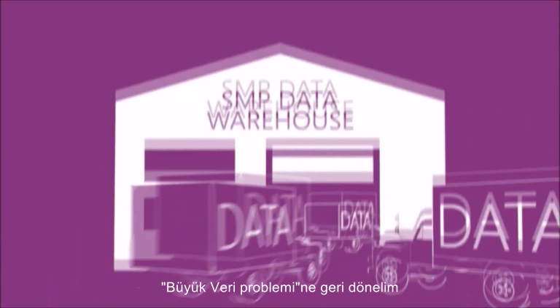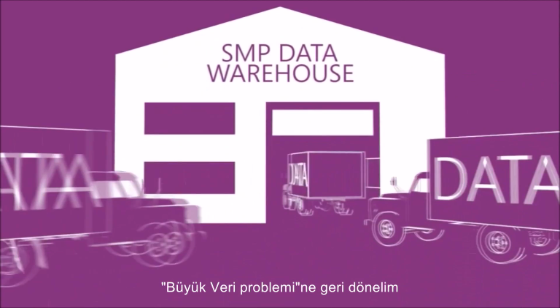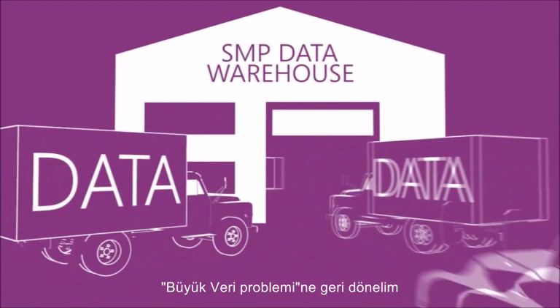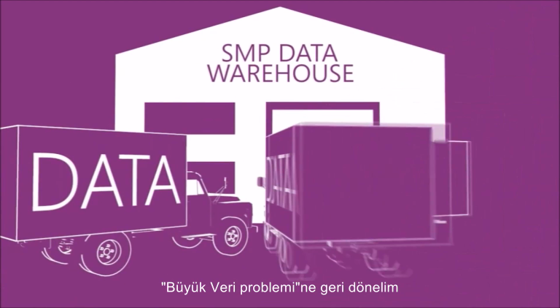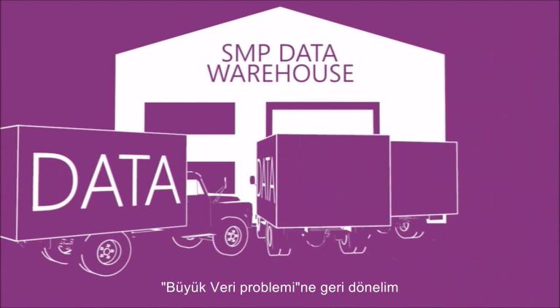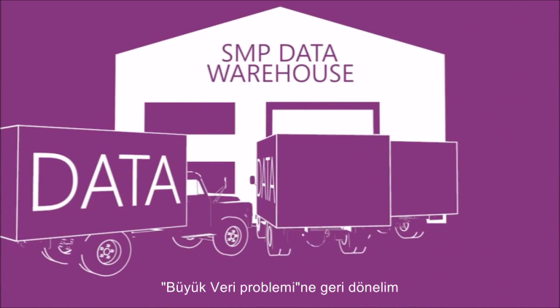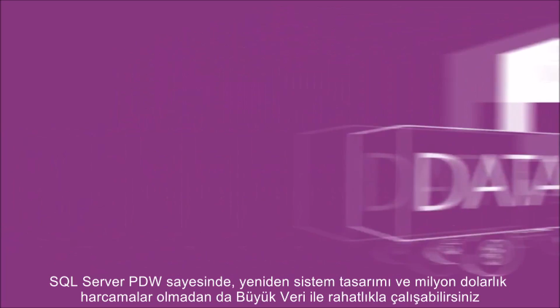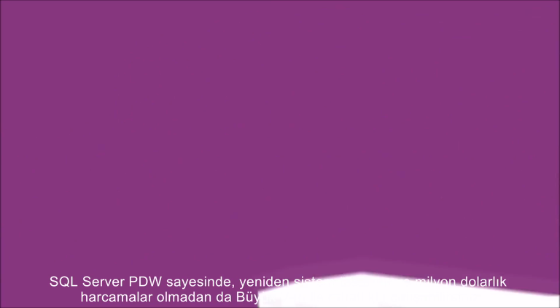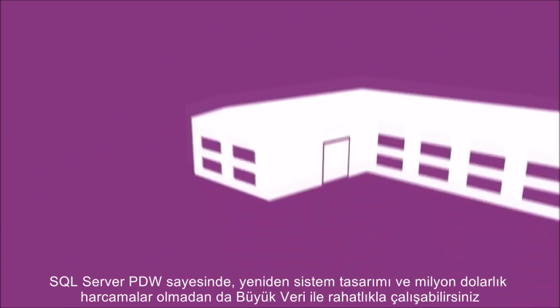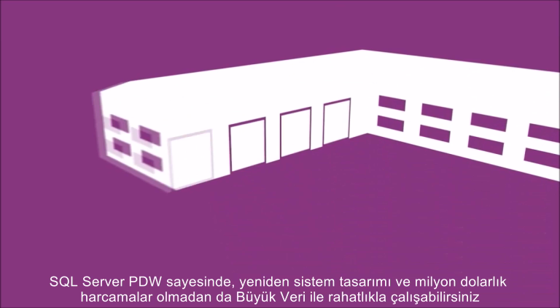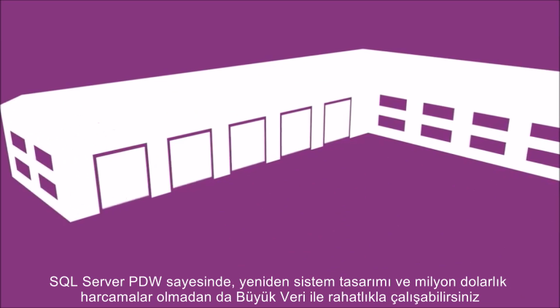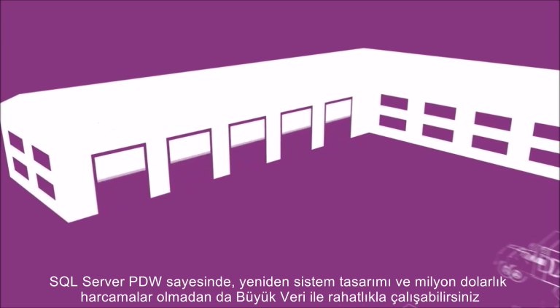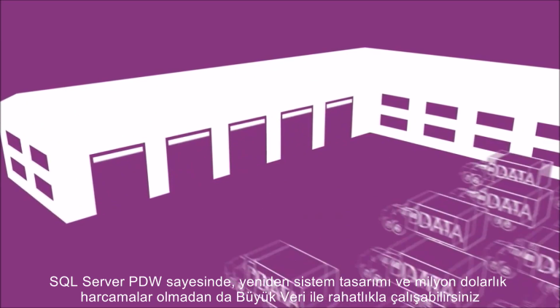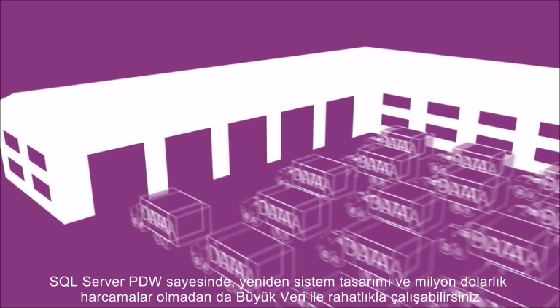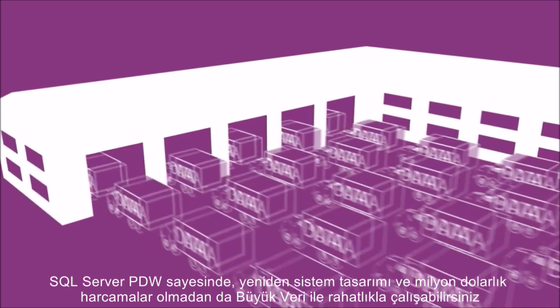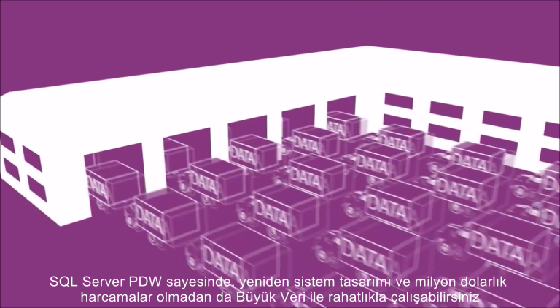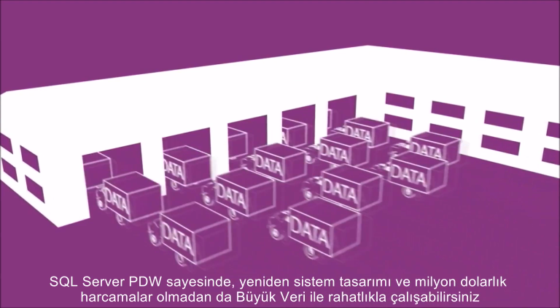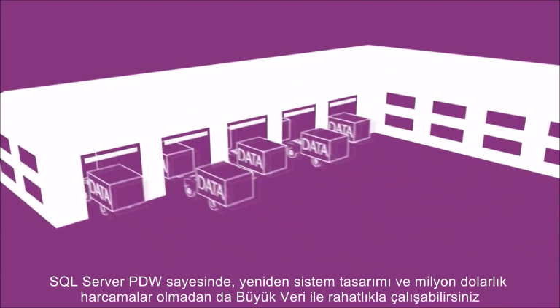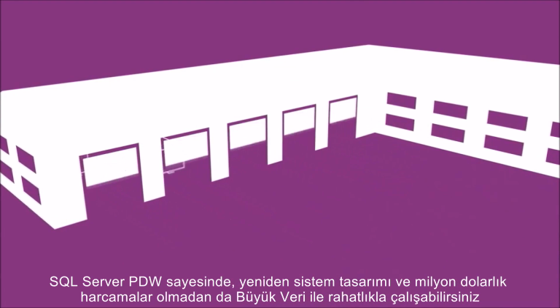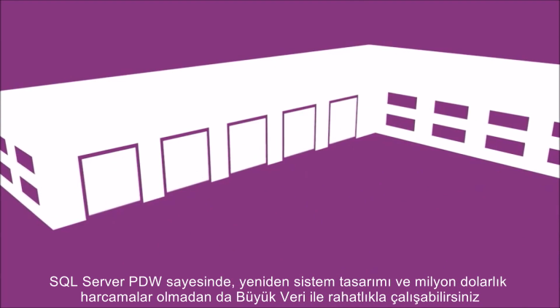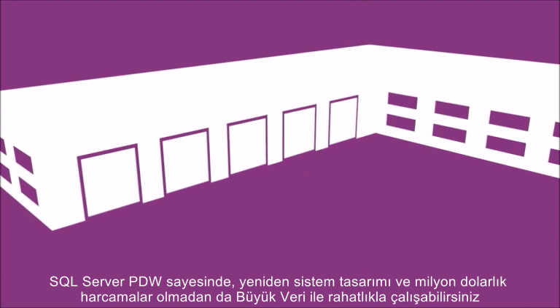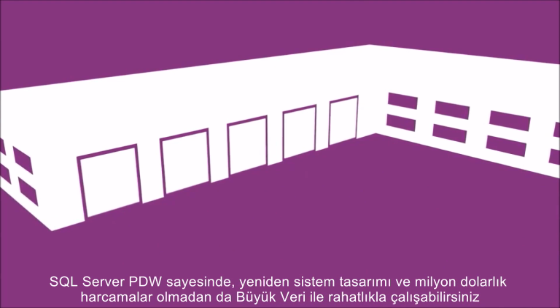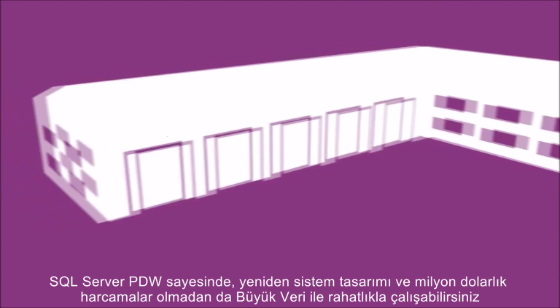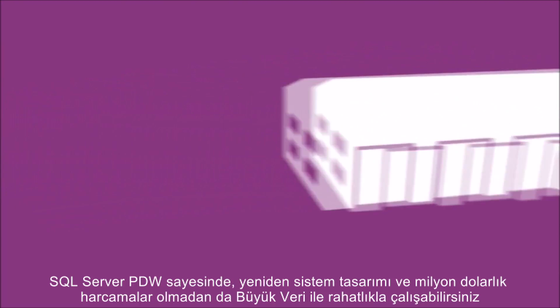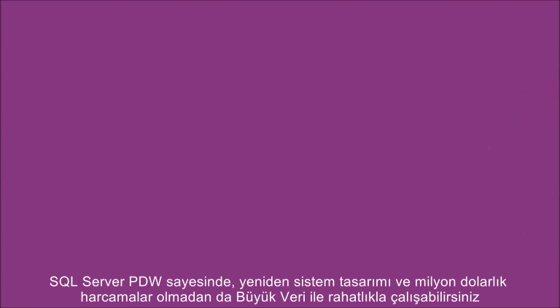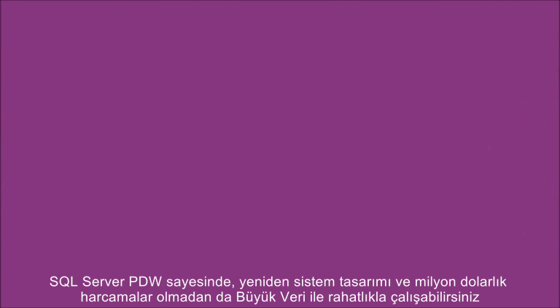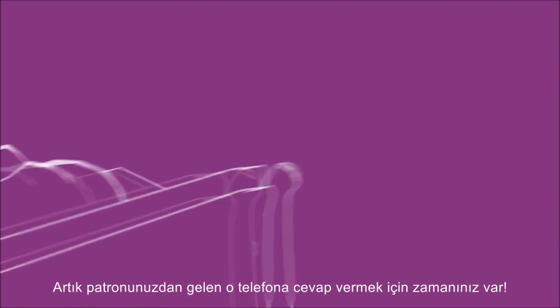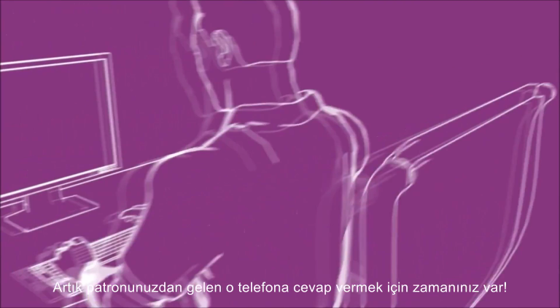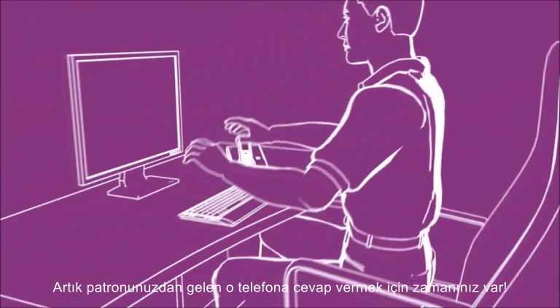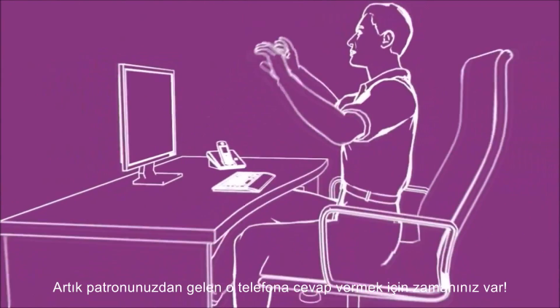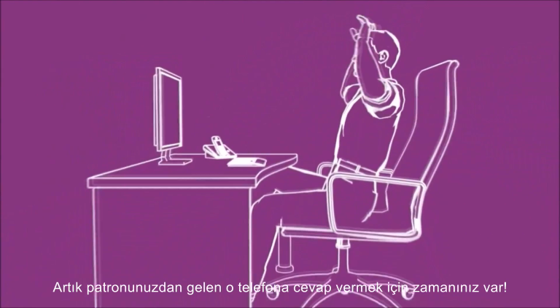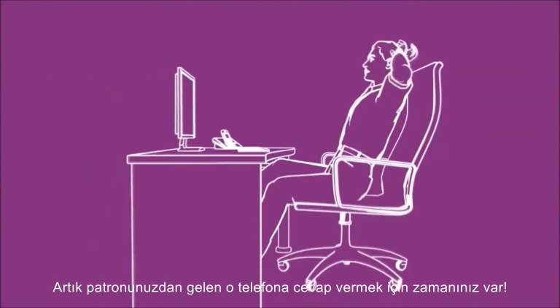So back to the problem of big data. Thanks to SQL Server PDW, the two of you can work side-by-side to create insights without the system redesign and the millions of dollars. Now you have time to take that phone call from the boss.